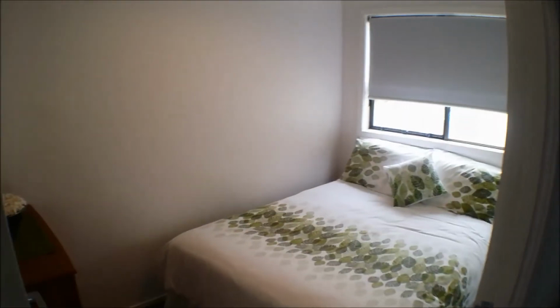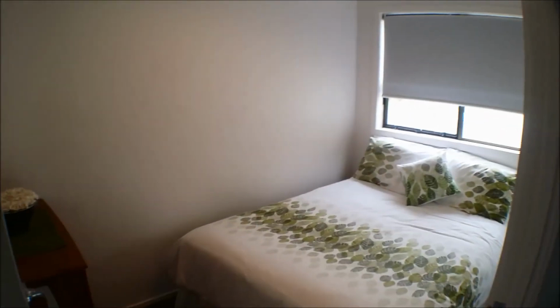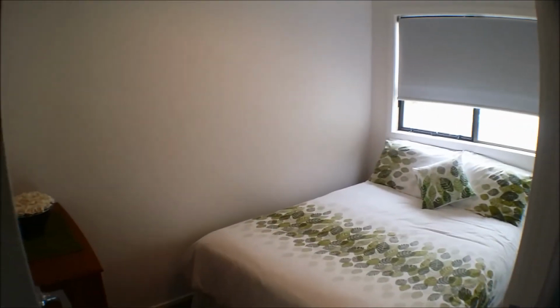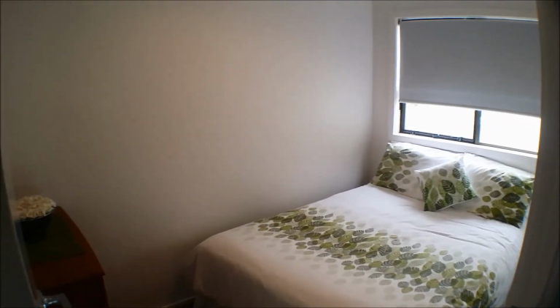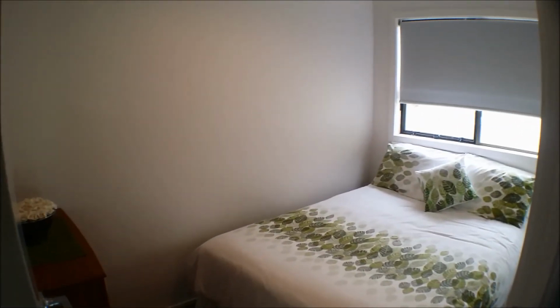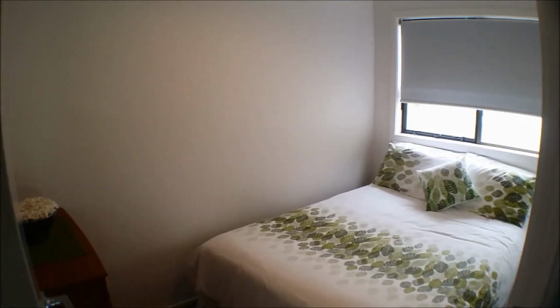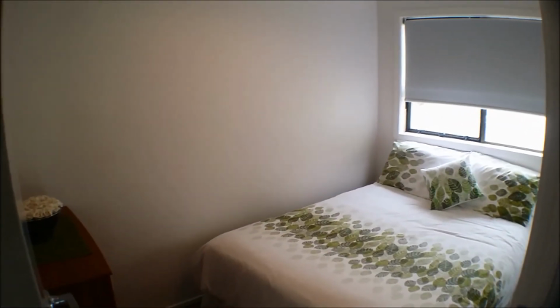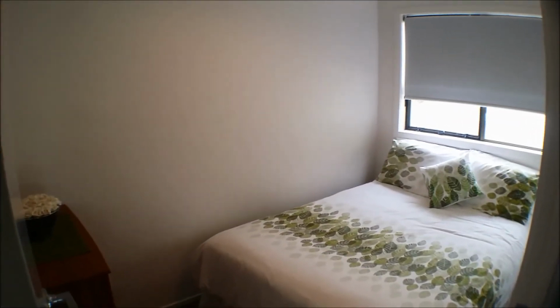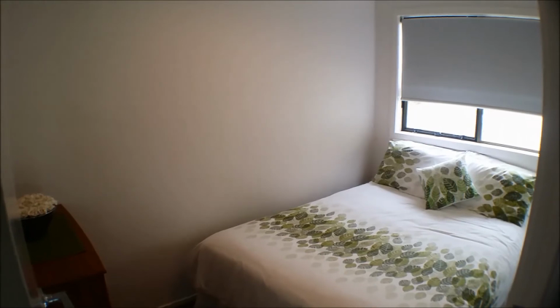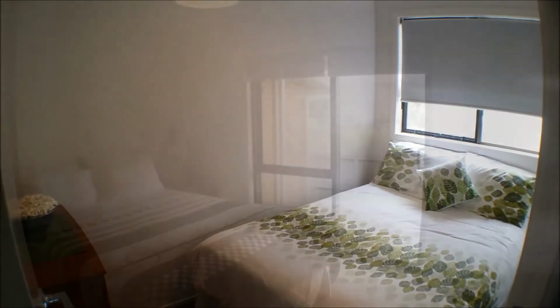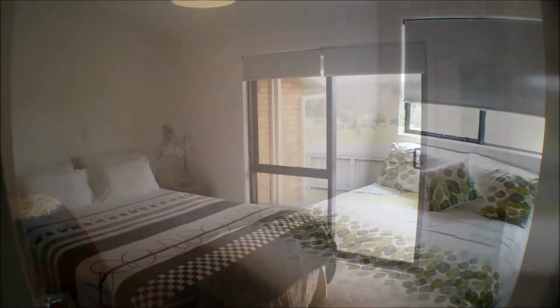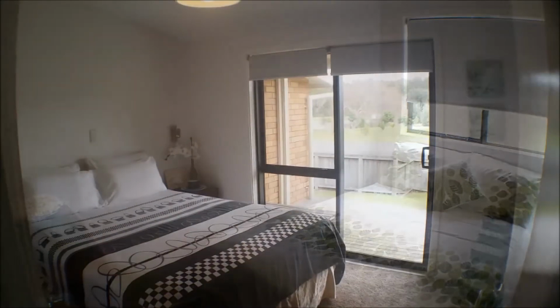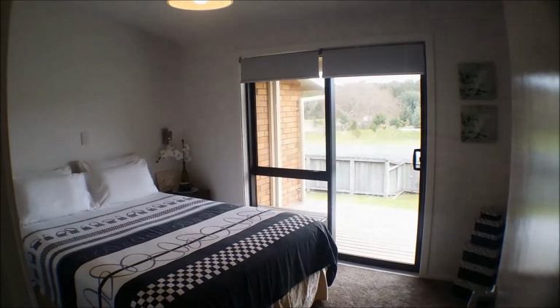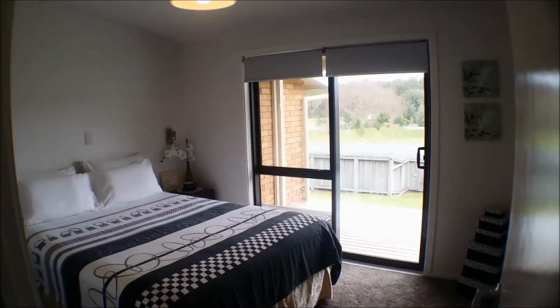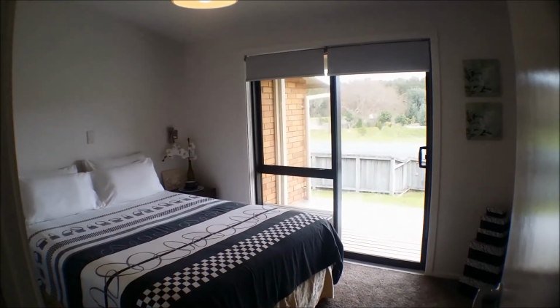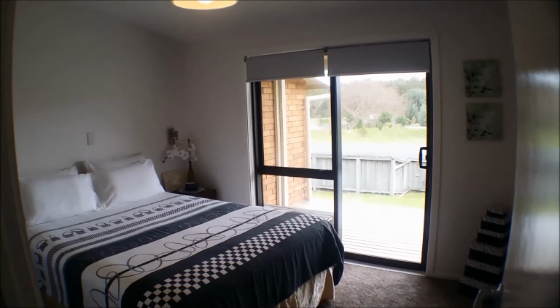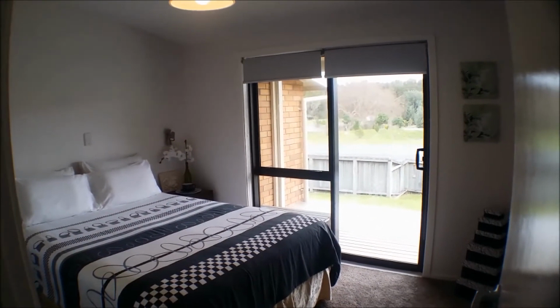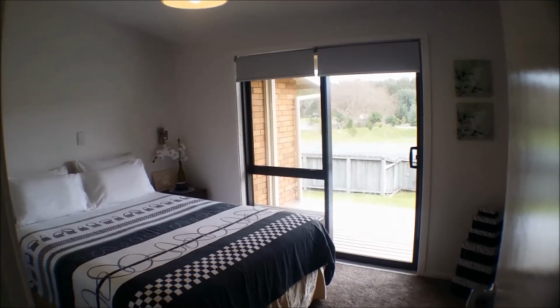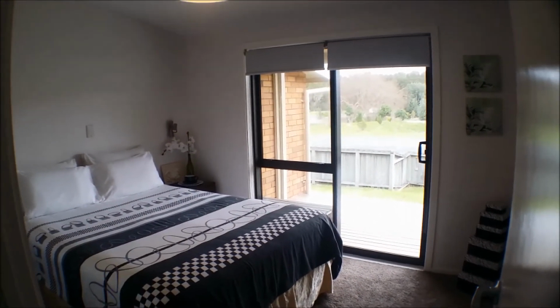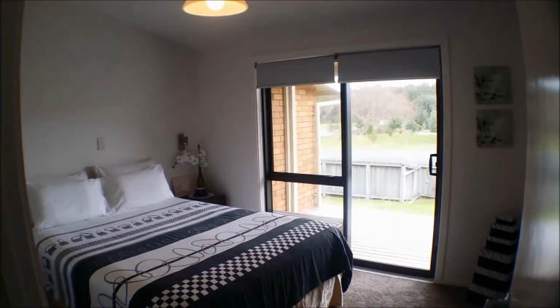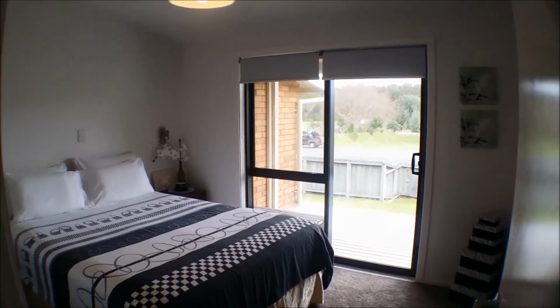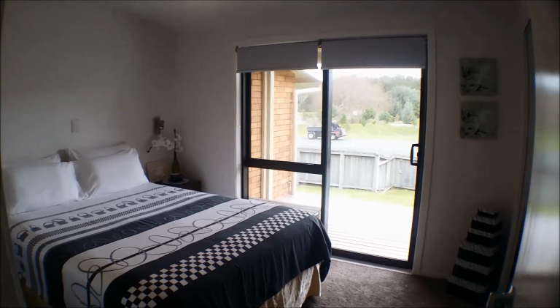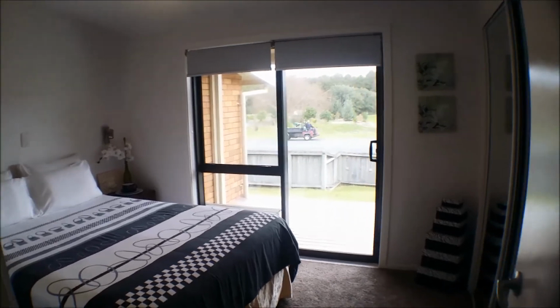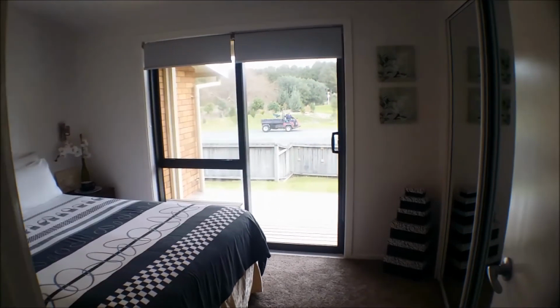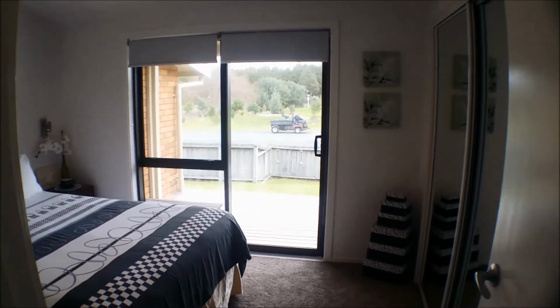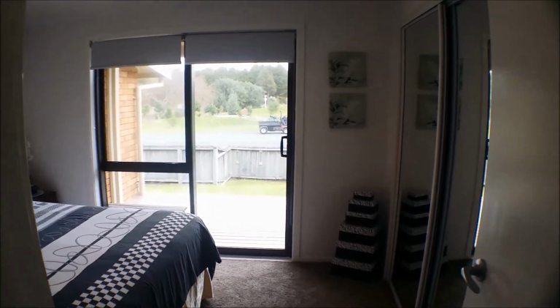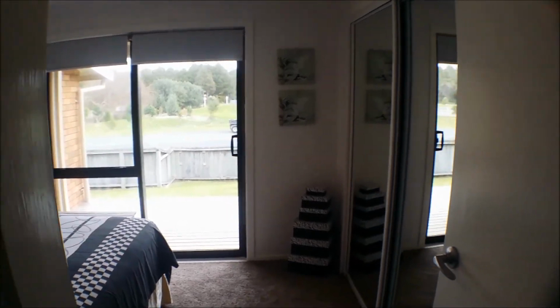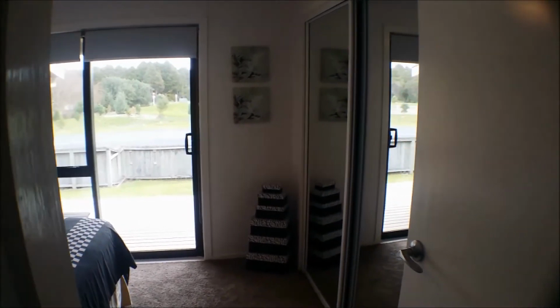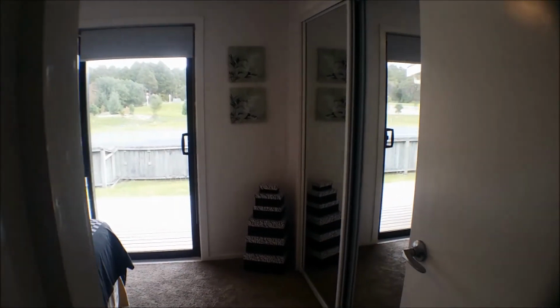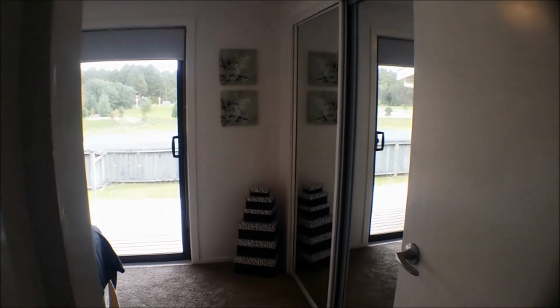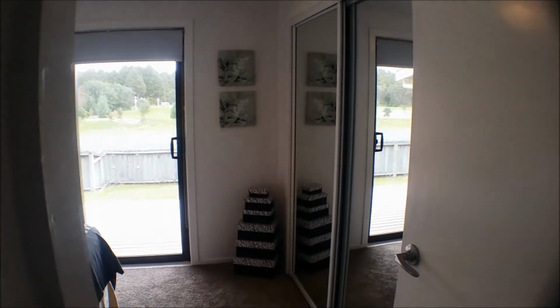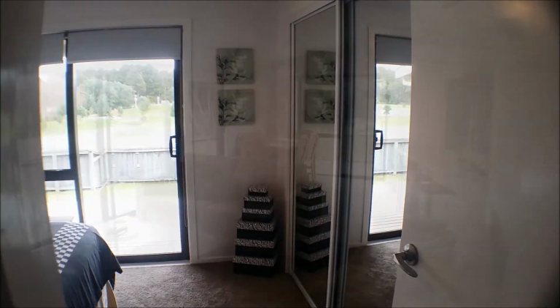This is the smaller of the three bedrooms but you can still fit a double bed in here. At the front of the house we have the third bedroom with access to the deck, and there's ample storage in here also.